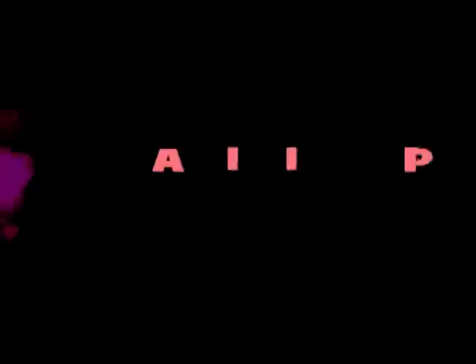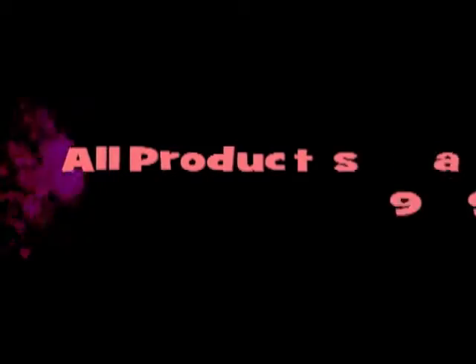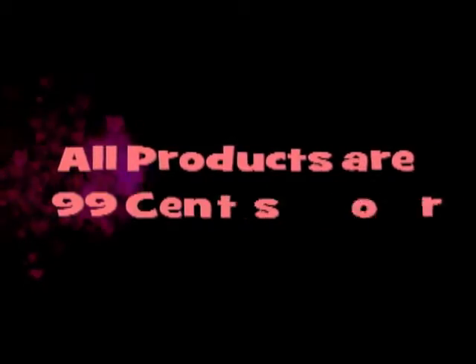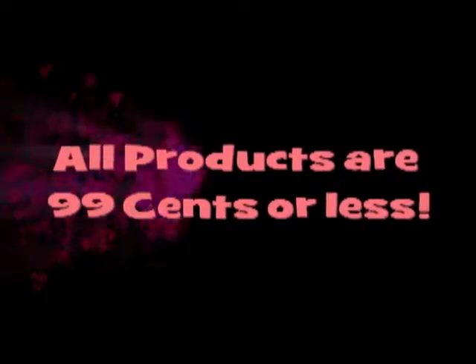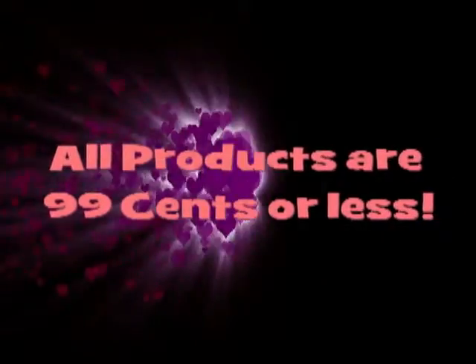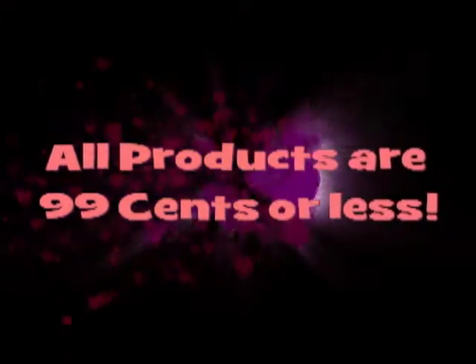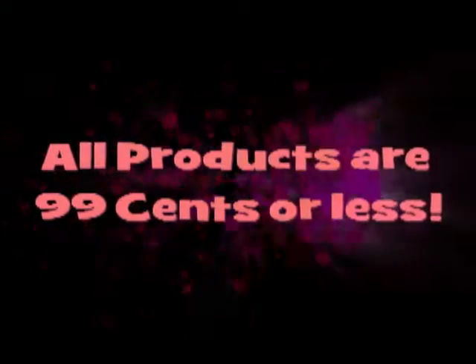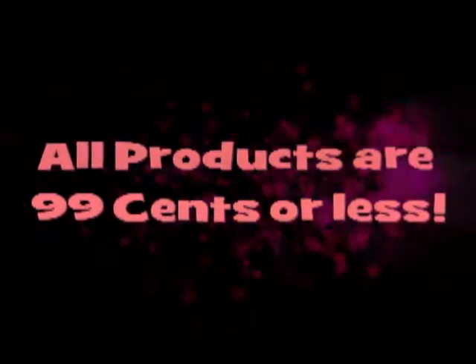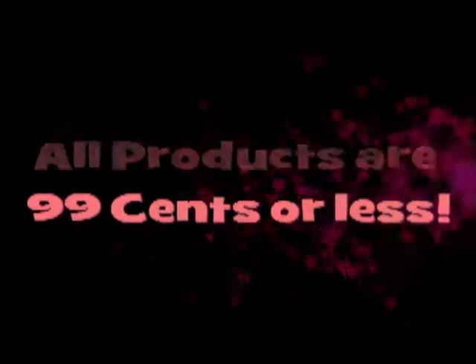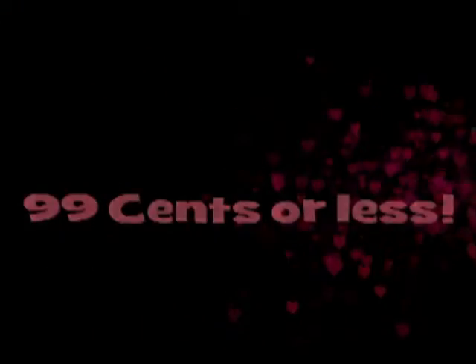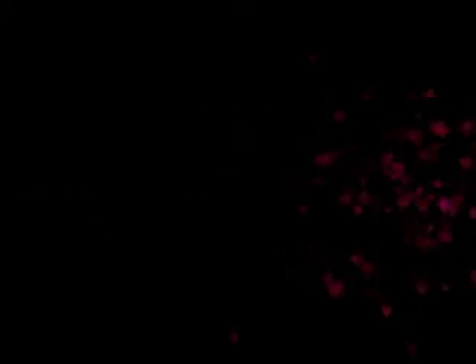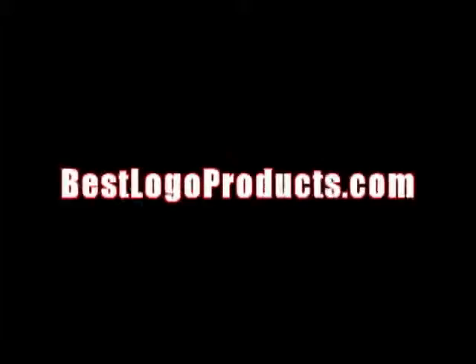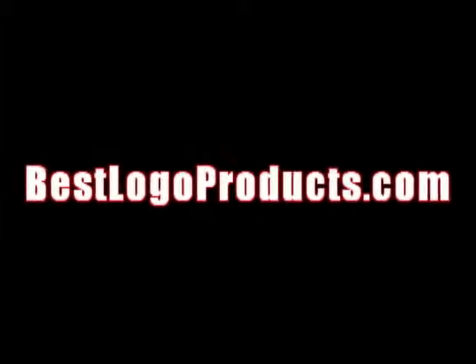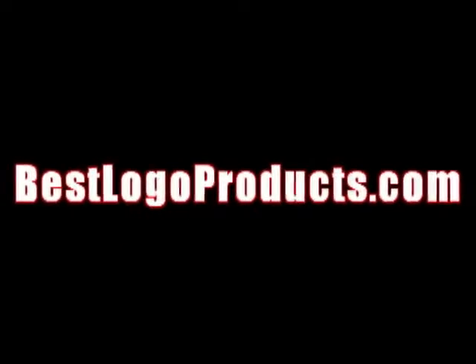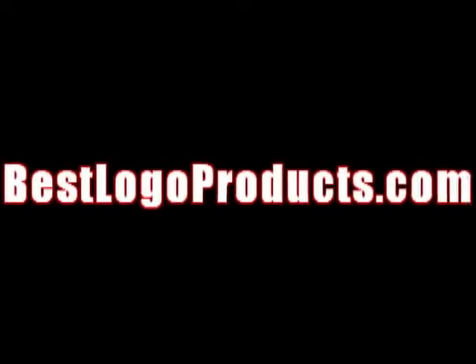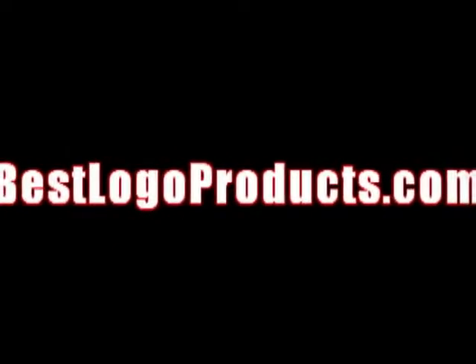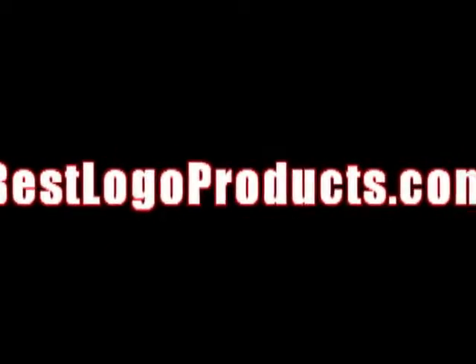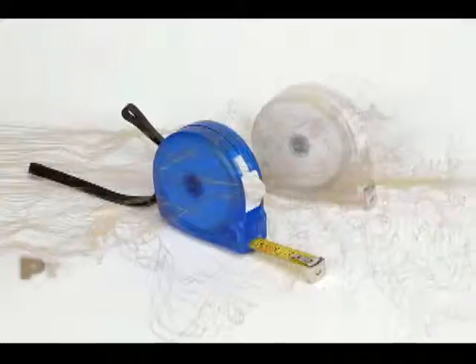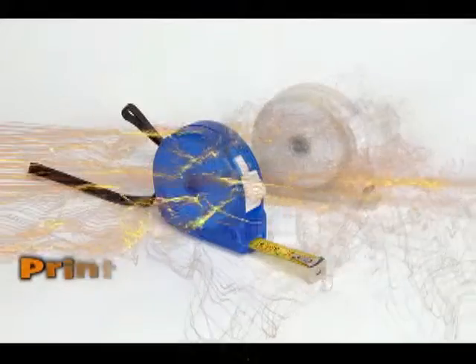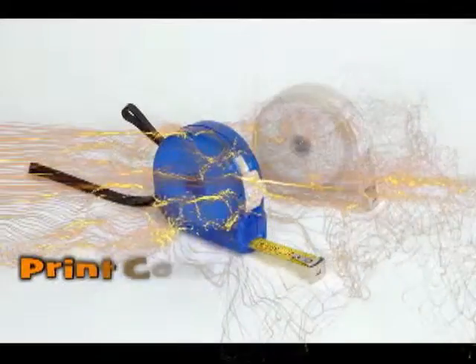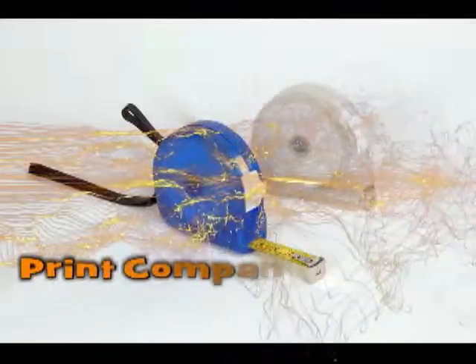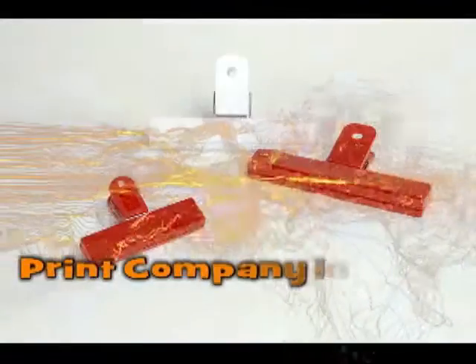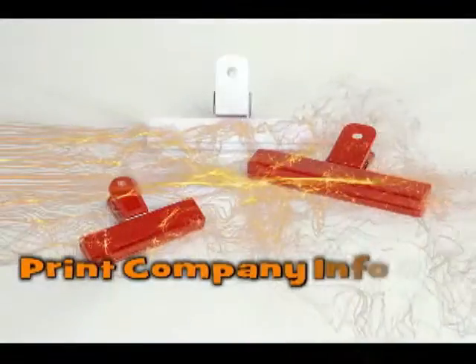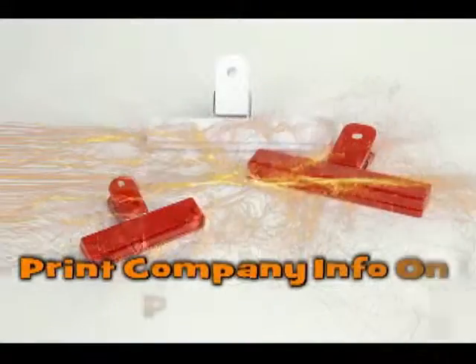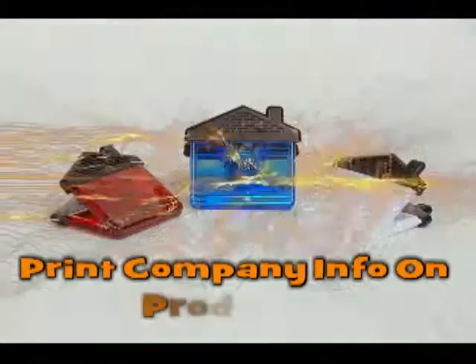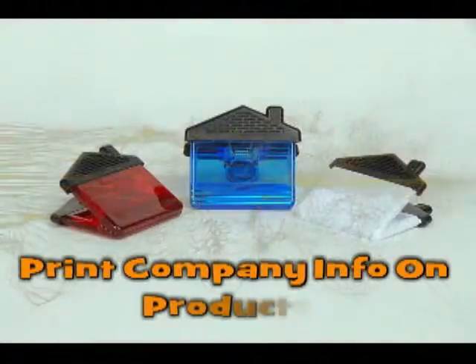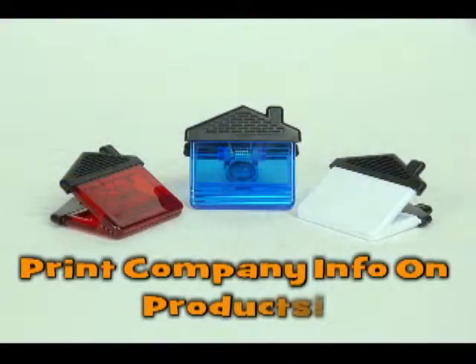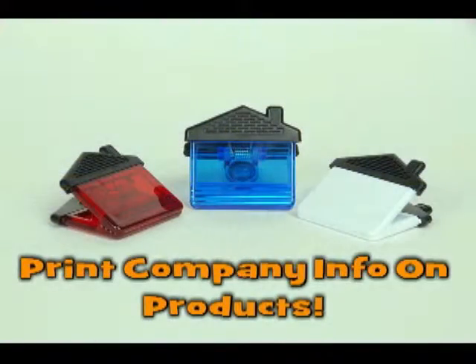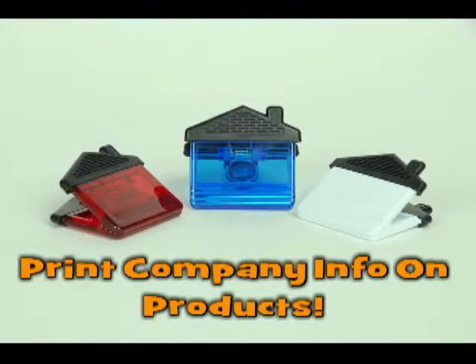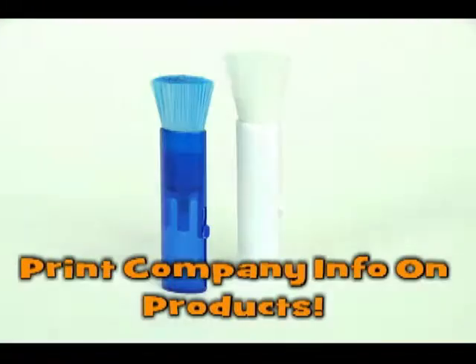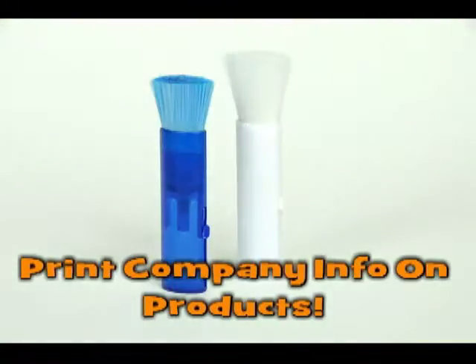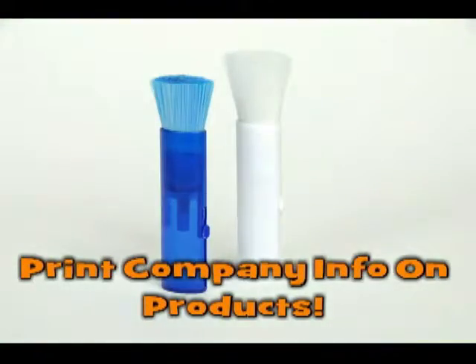All products, 99 cents or less. BestLogoProducts.com — why give your clients a business card when you can give them a gift to remember you by?